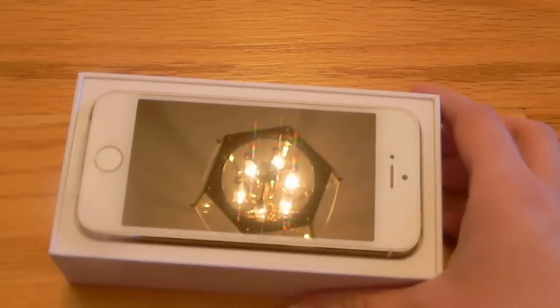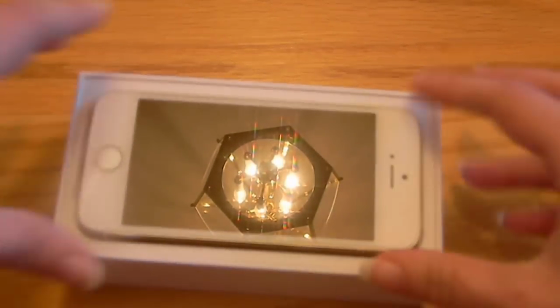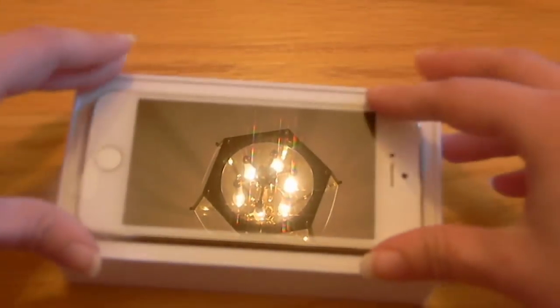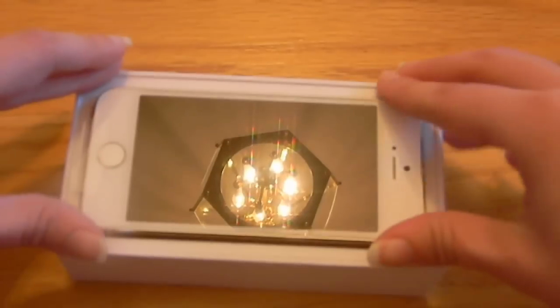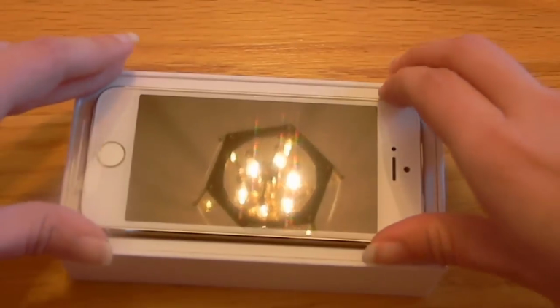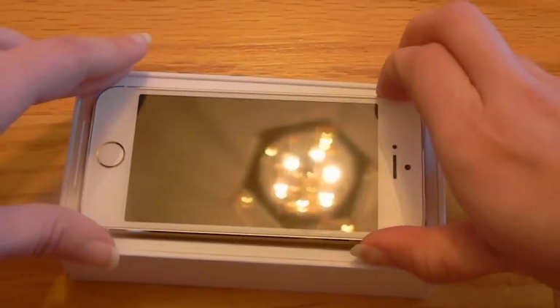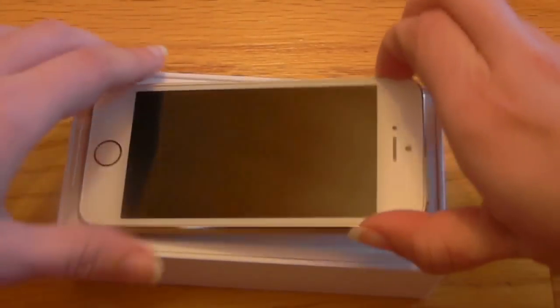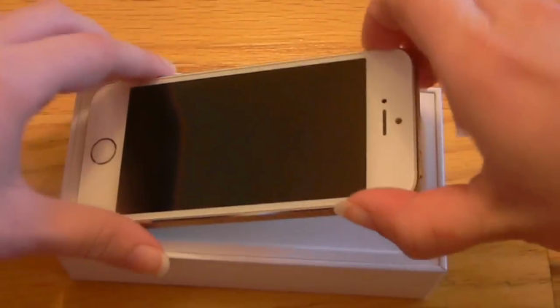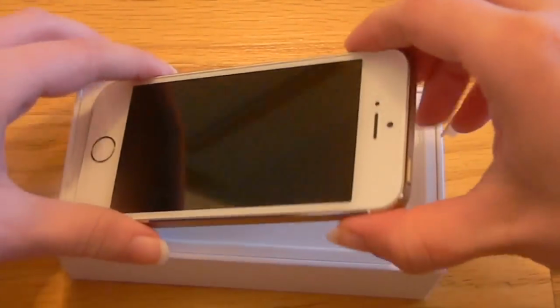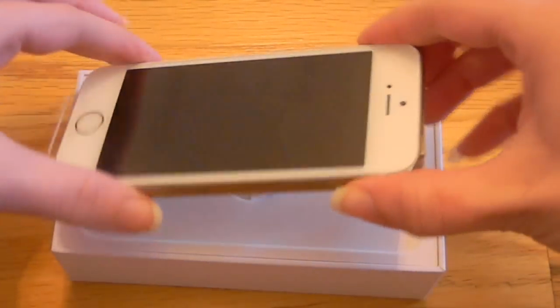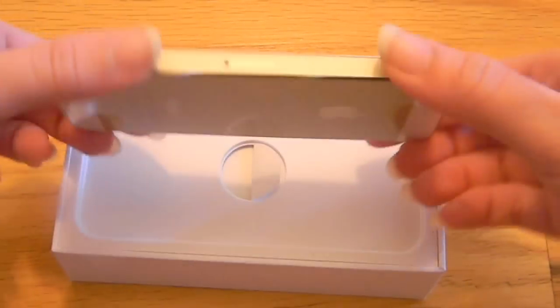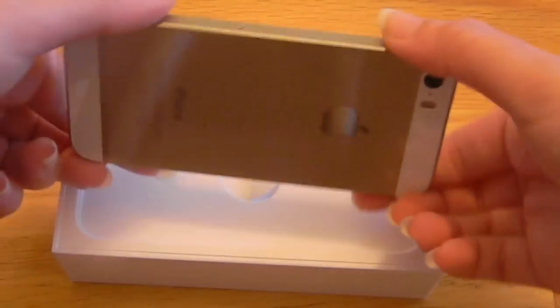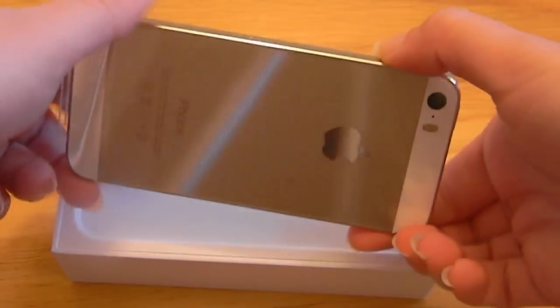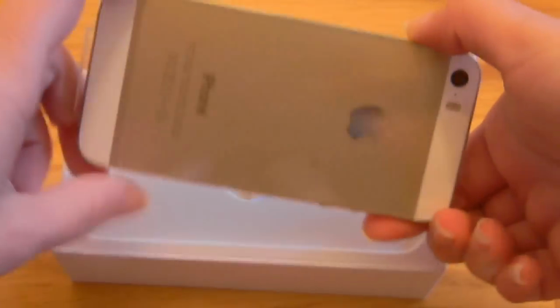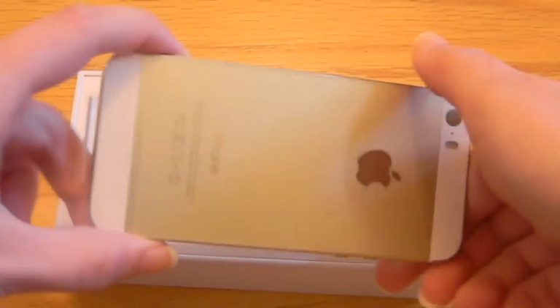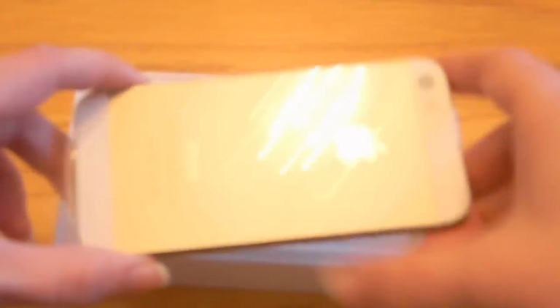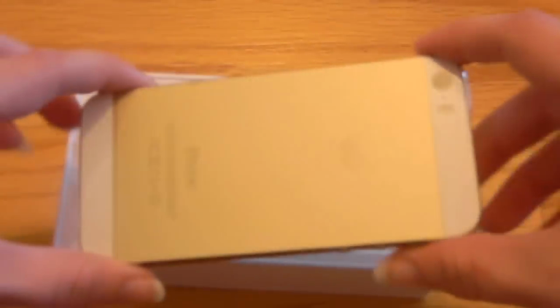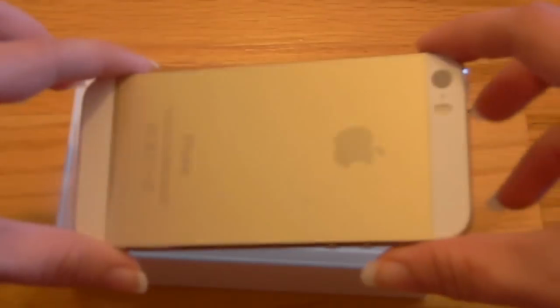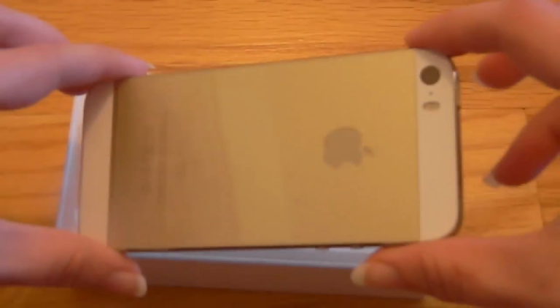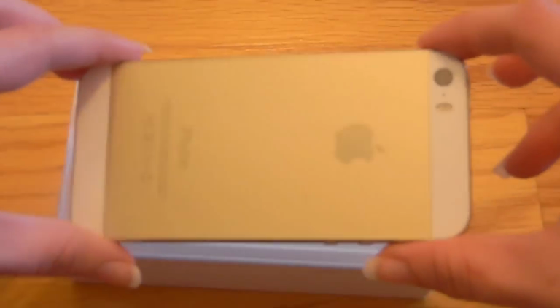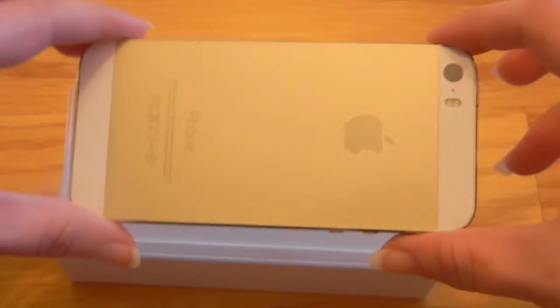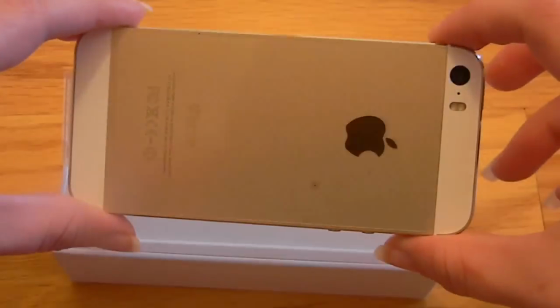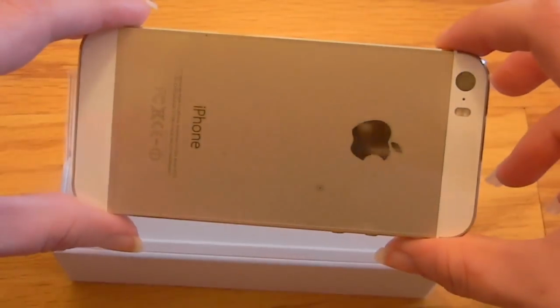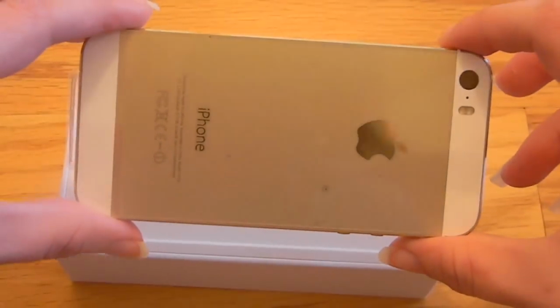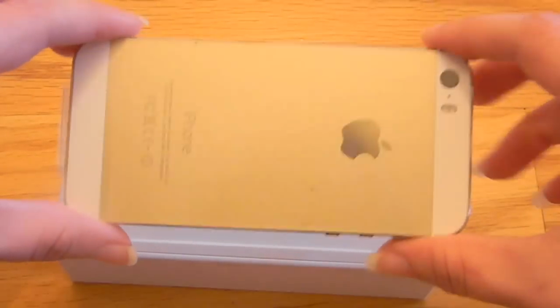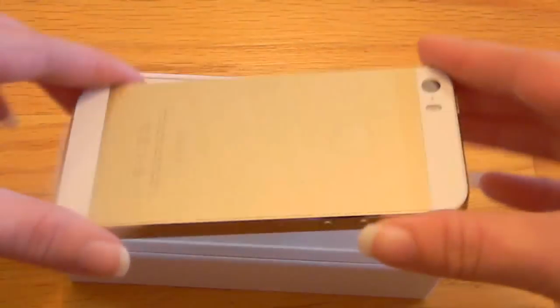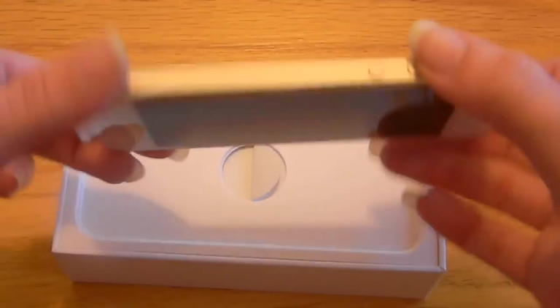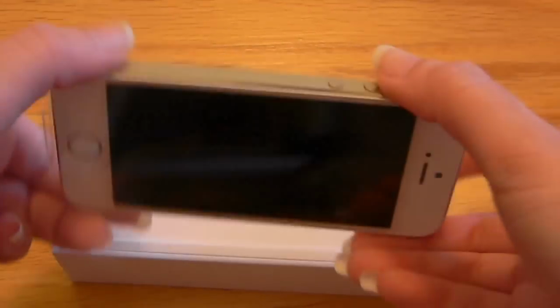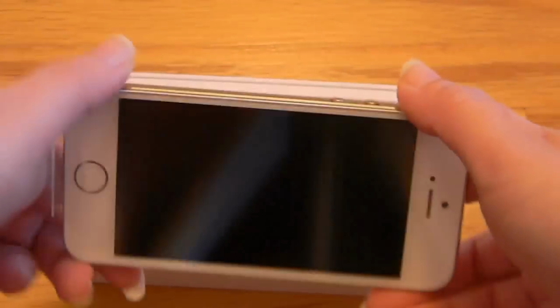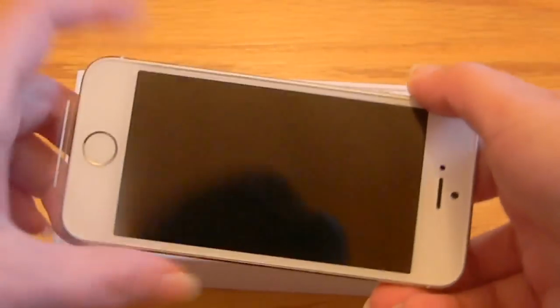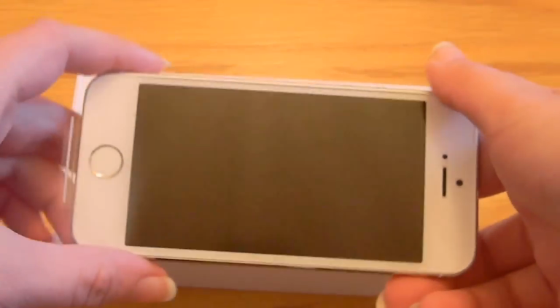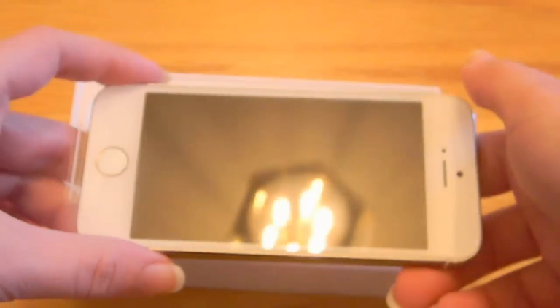Here it is. It's the gold. Here's what the front looks like.